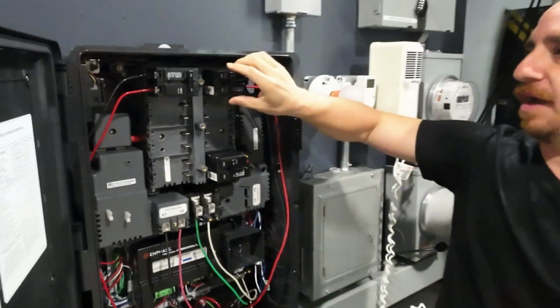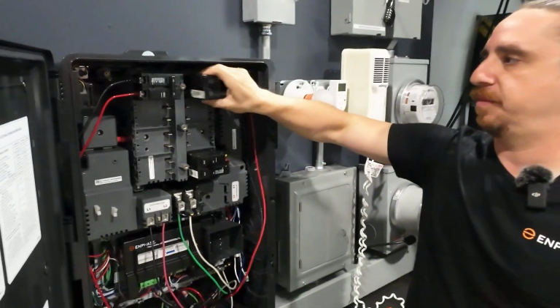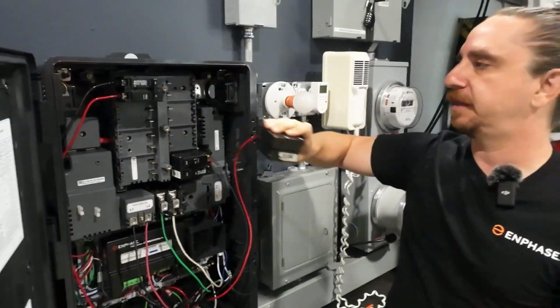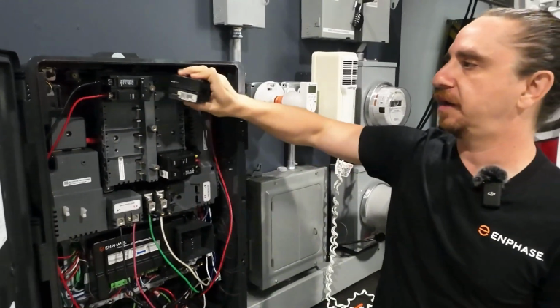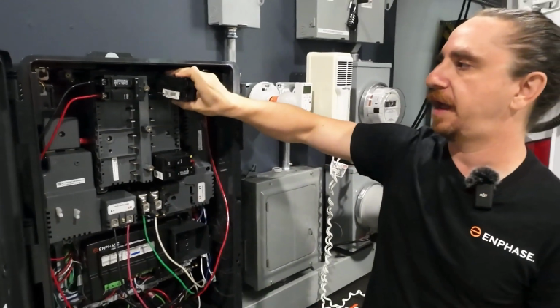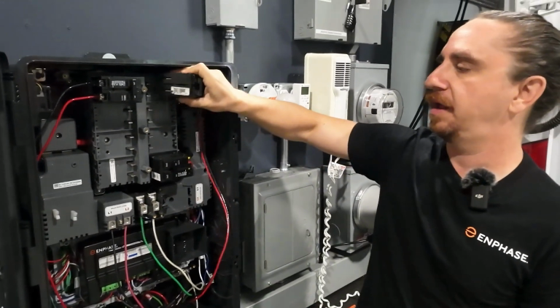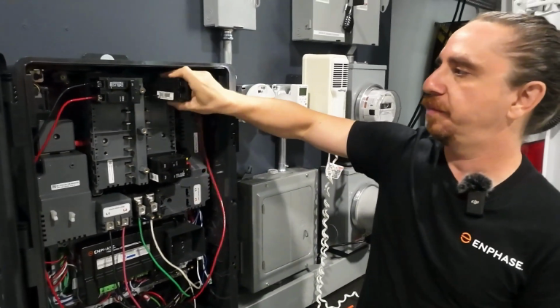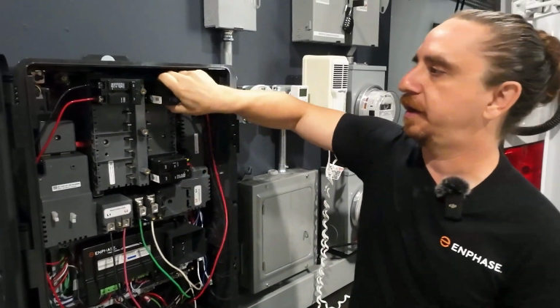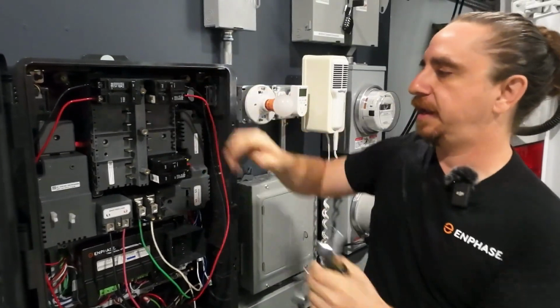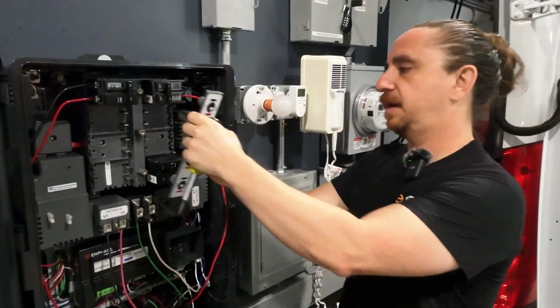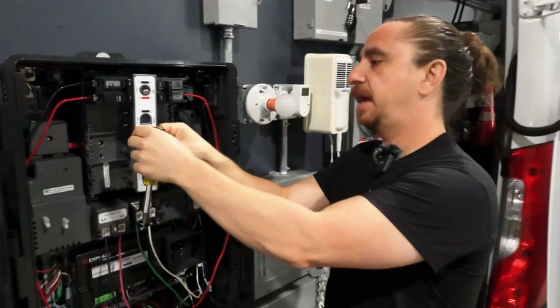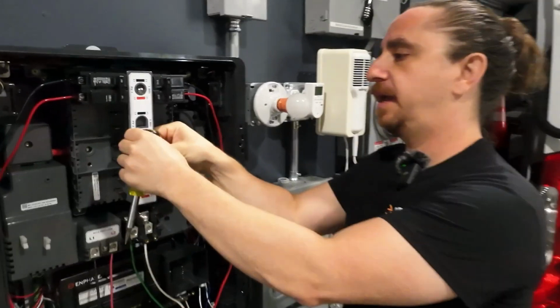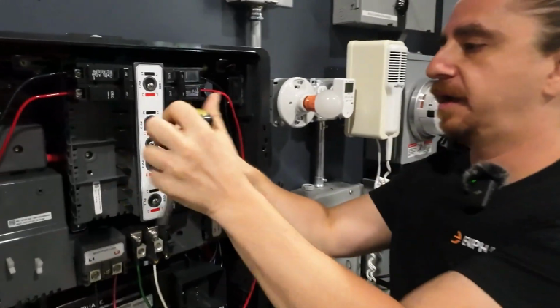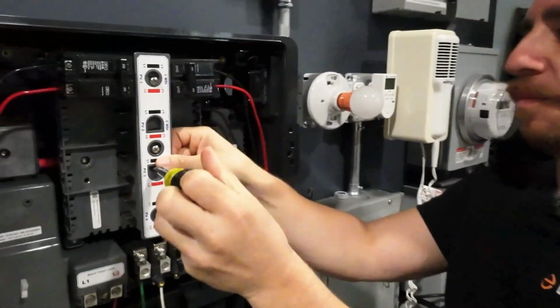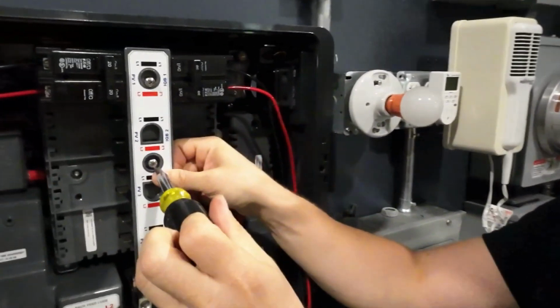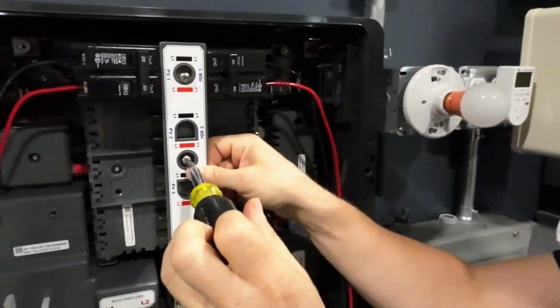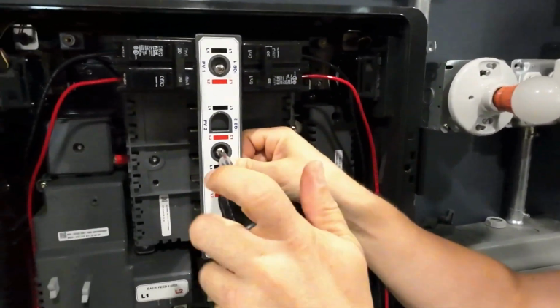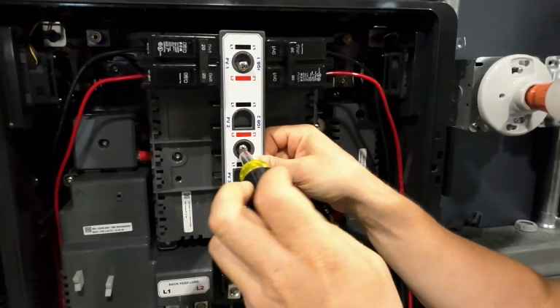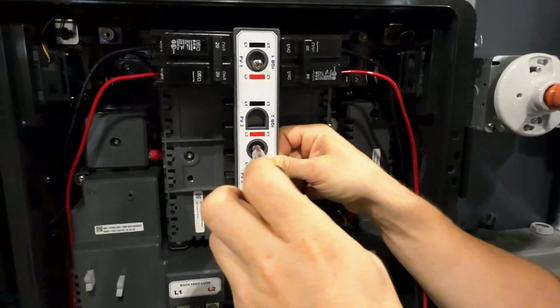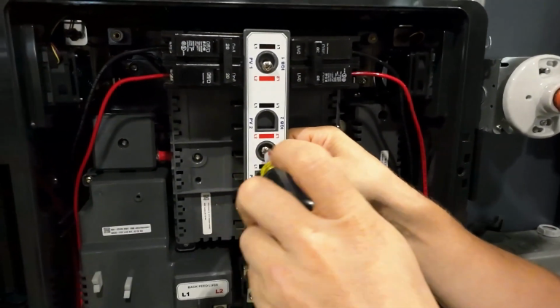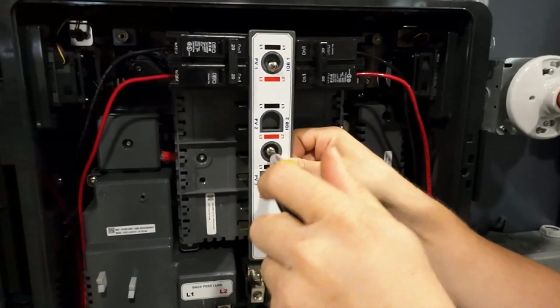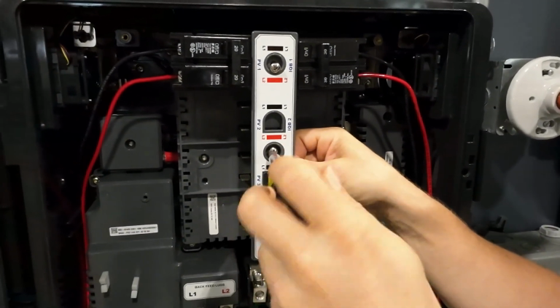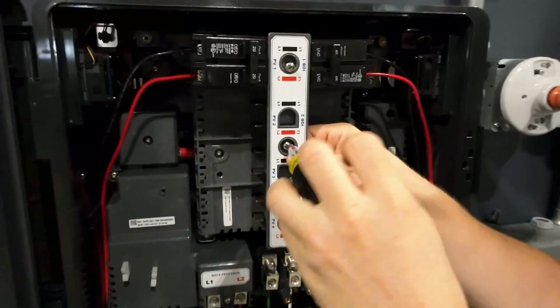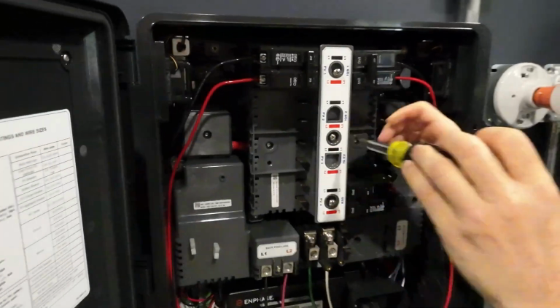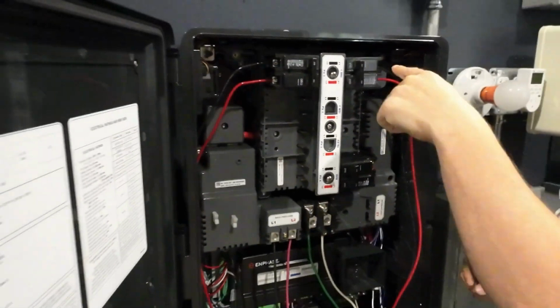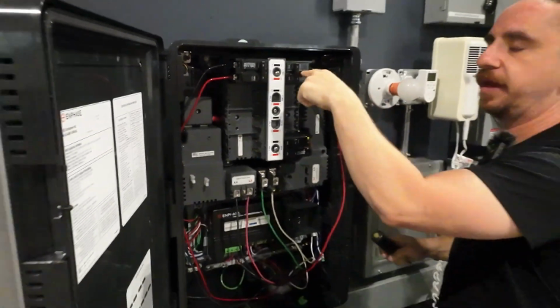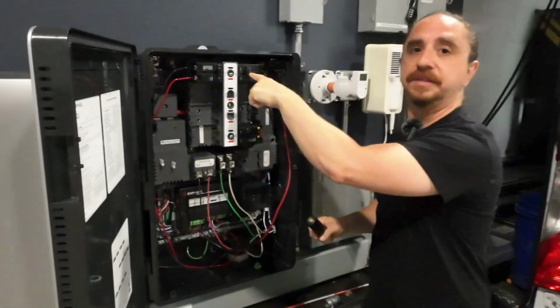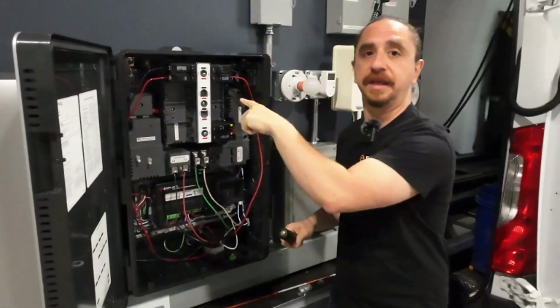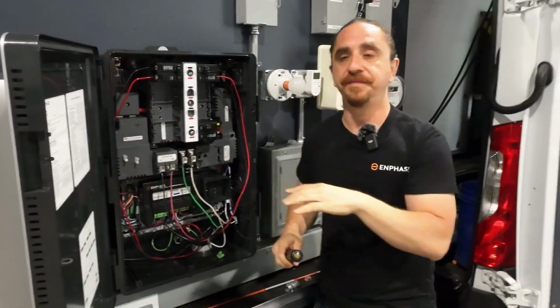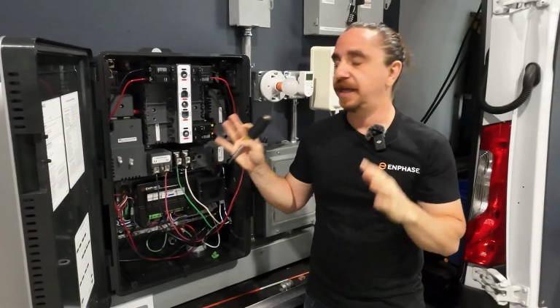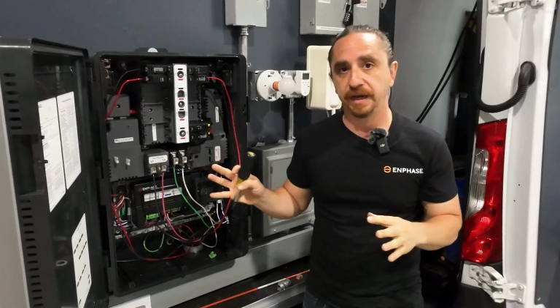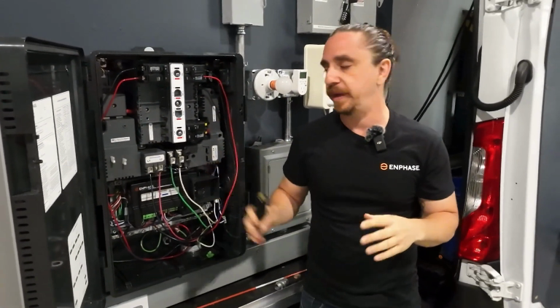So now I'm able to take this breaker out, put the breaker back in, and I could put this hold down kit back in. No need for BRB breakers, no need to put a screw through any holes, anything like that. It's integrated into the panel.